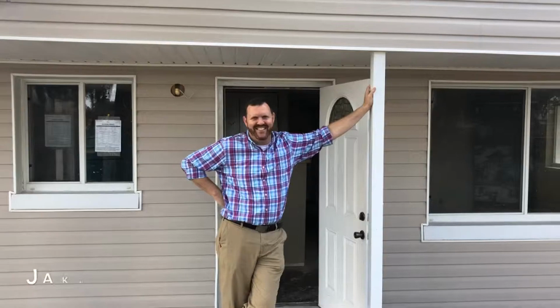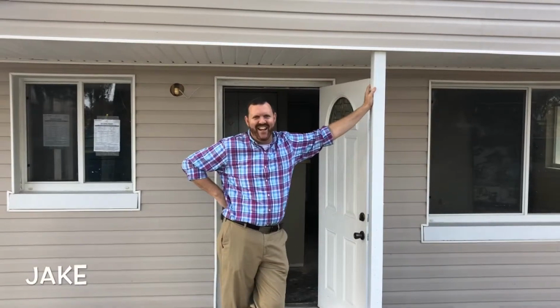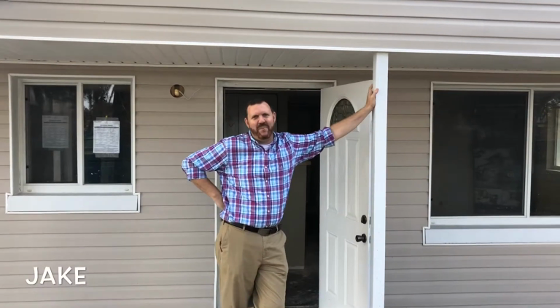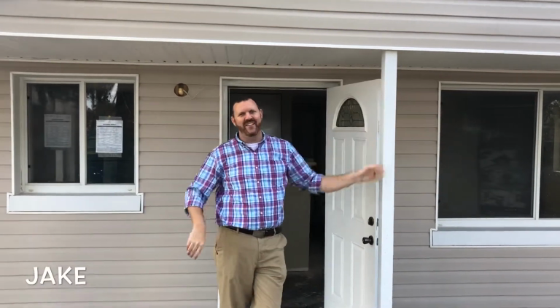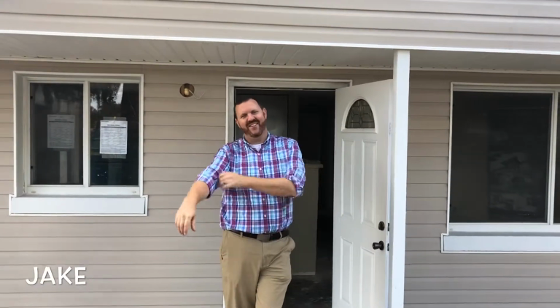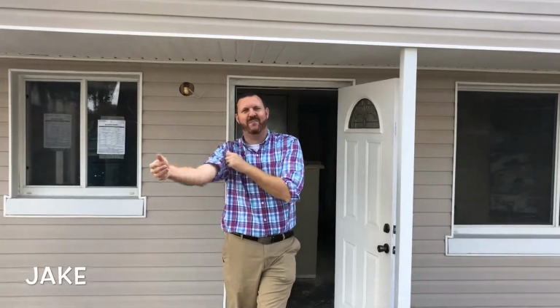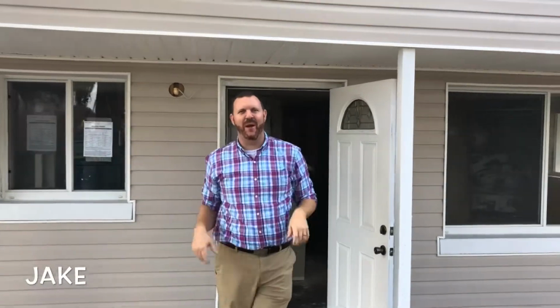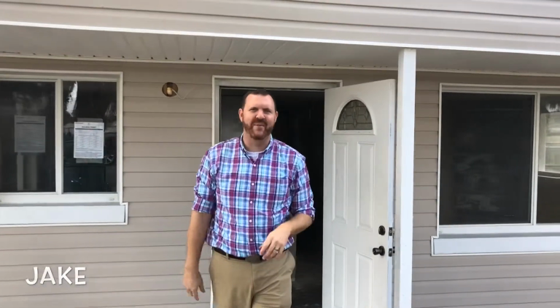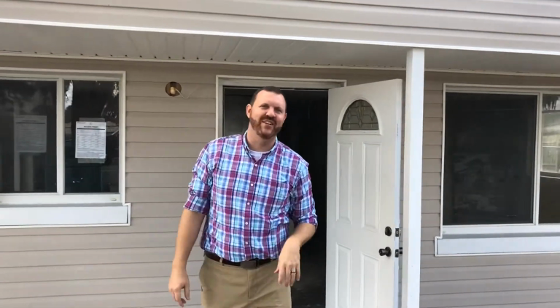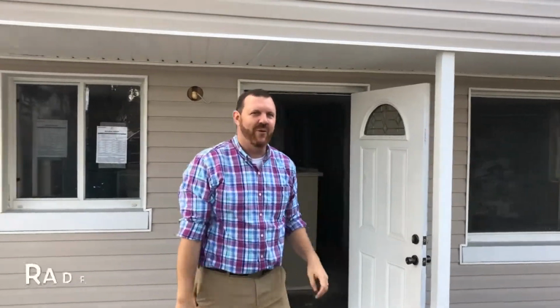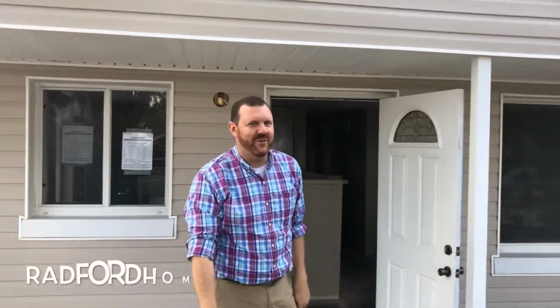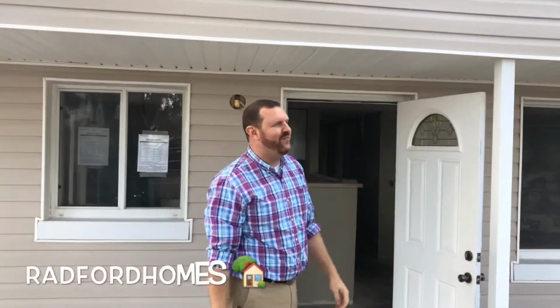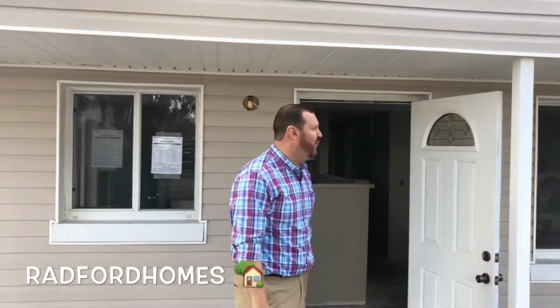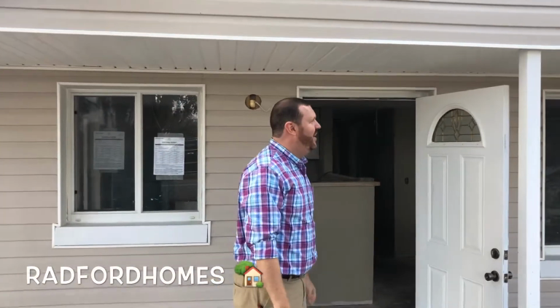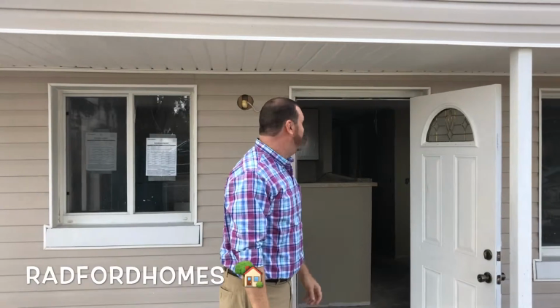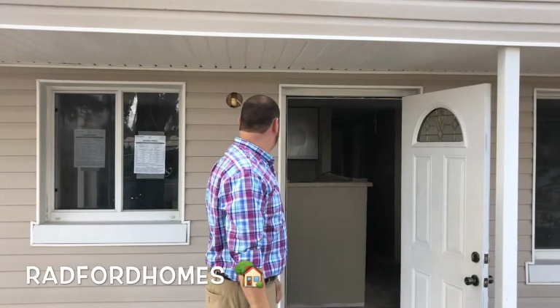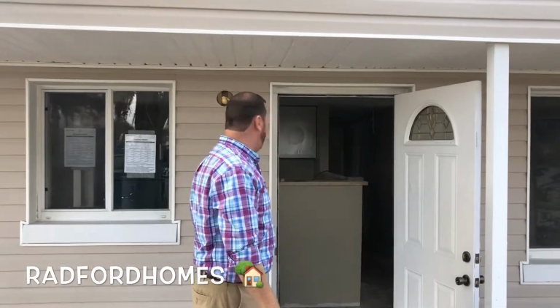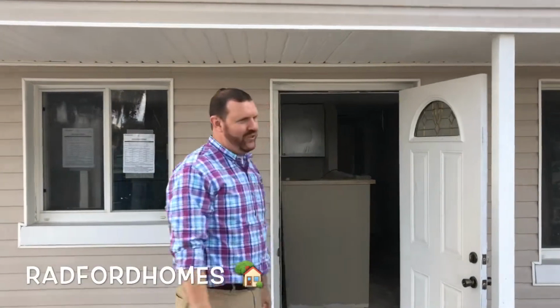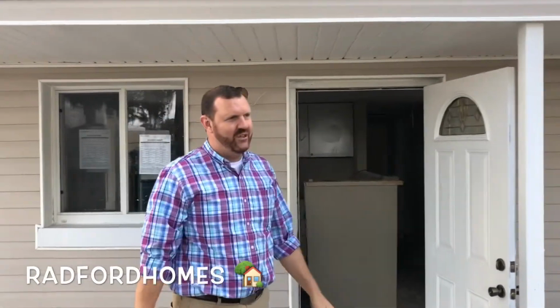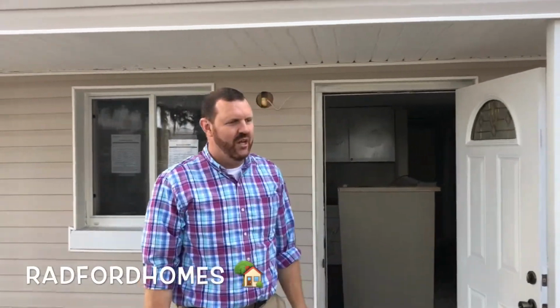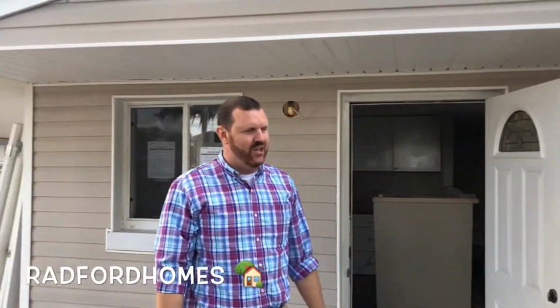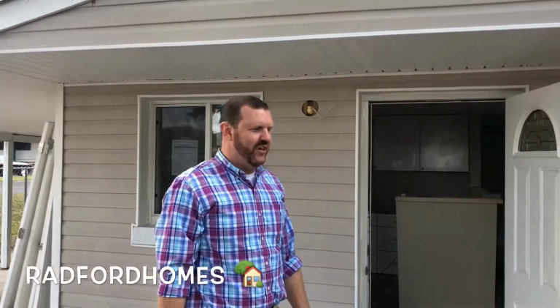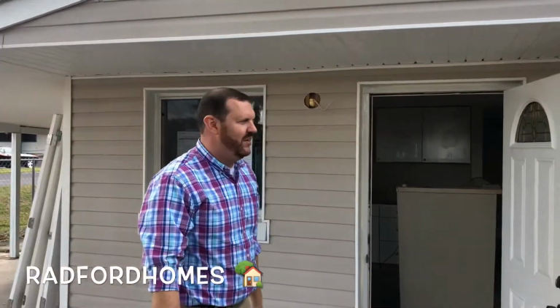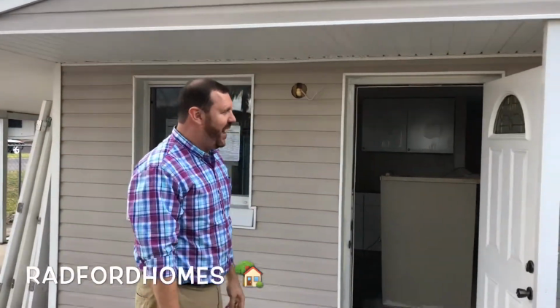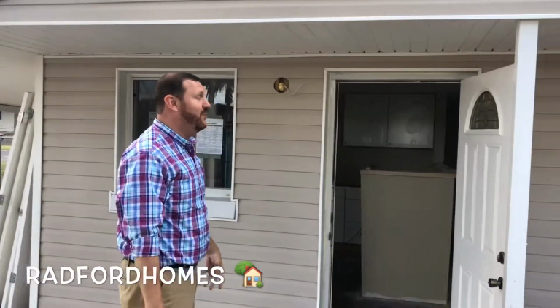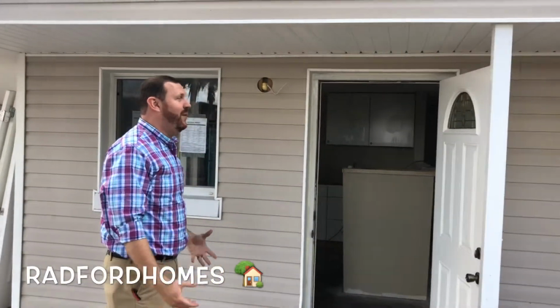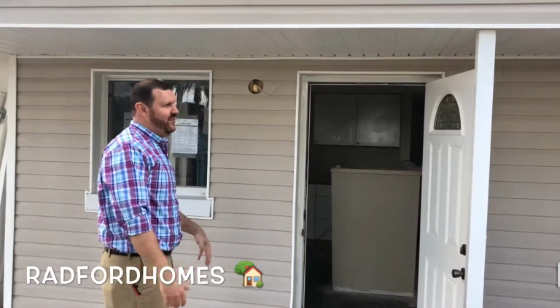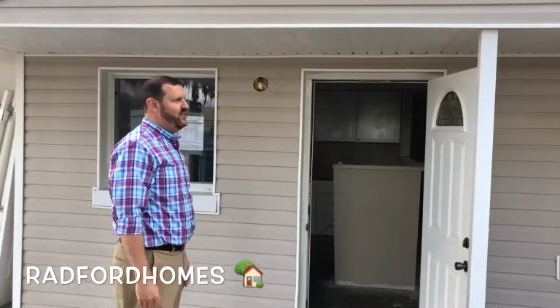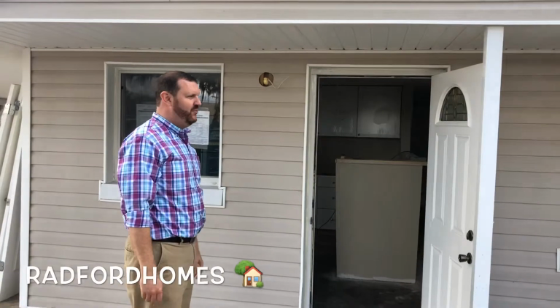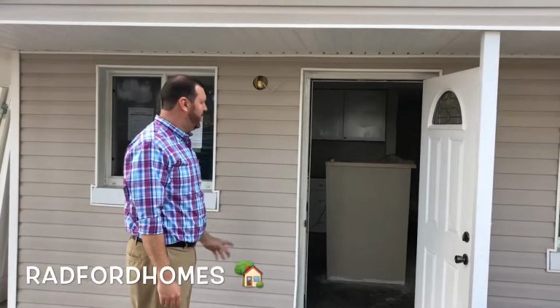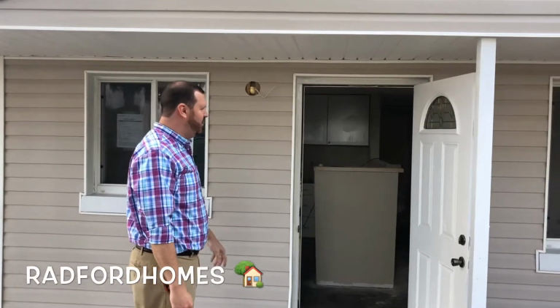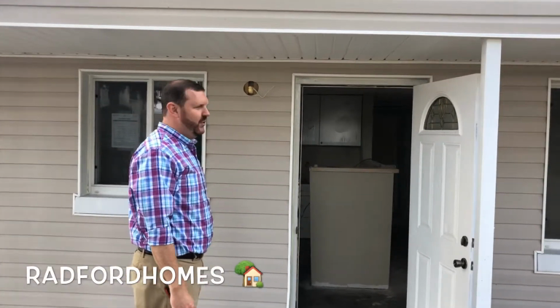Hey, Jake Bellamy here, your expert property manager. We're here with Radford Homes at their house here at Hope Avenue. We just finished up — actually, we're in the process of finishing up a flip. They're coming to do the floors today.